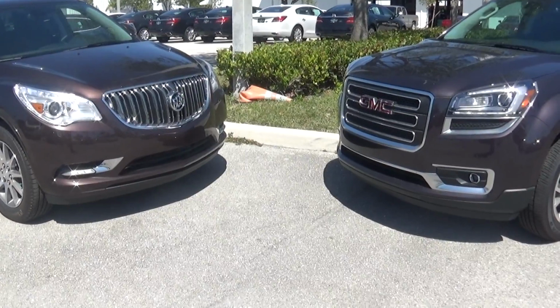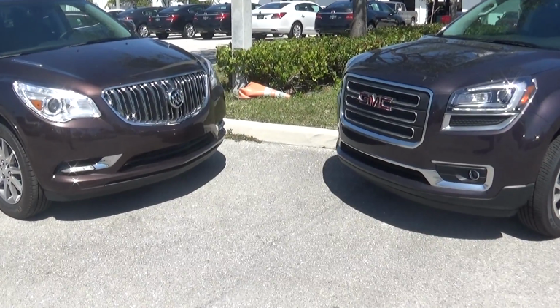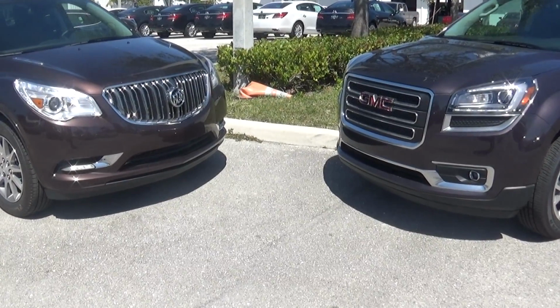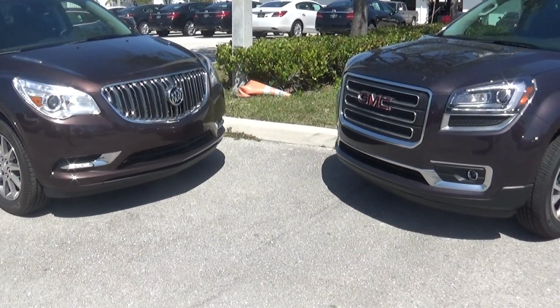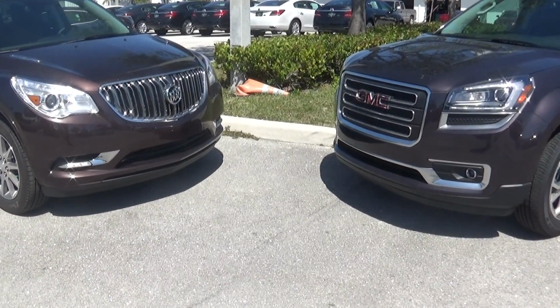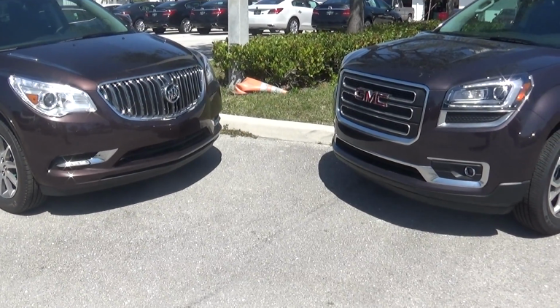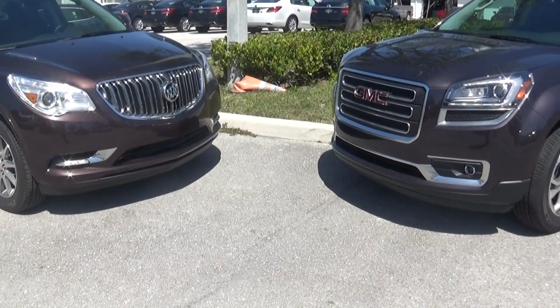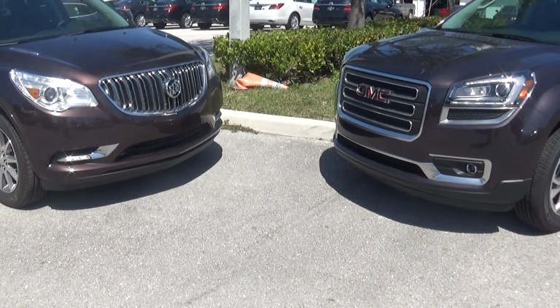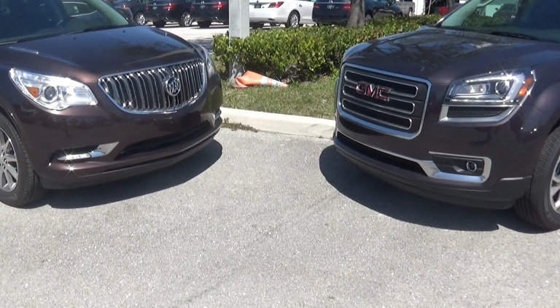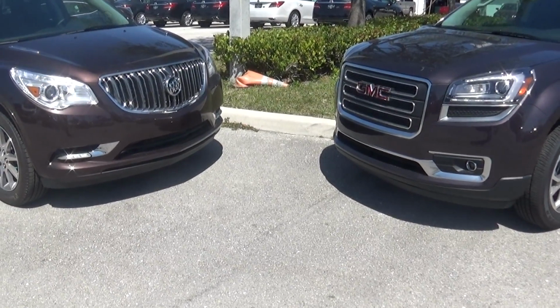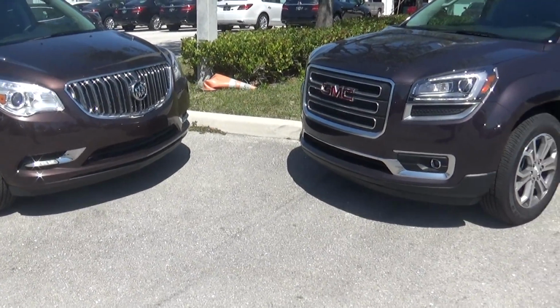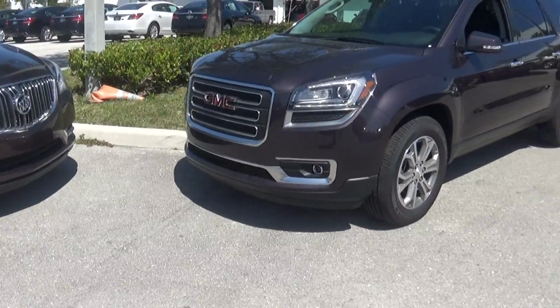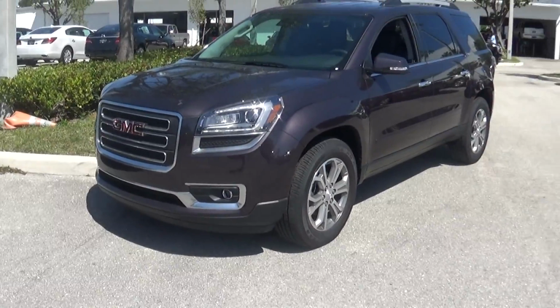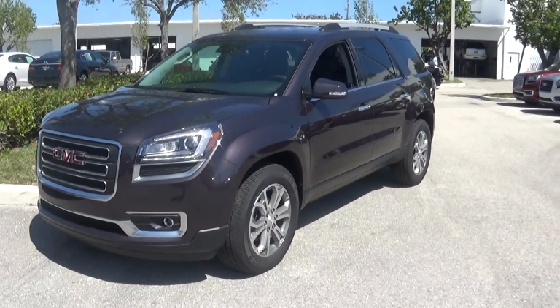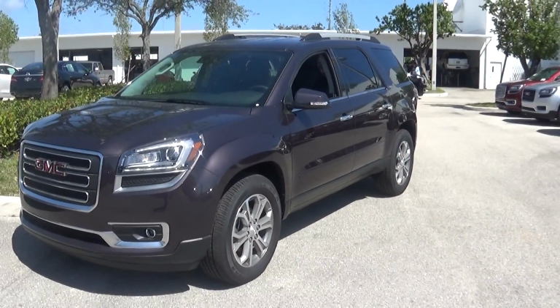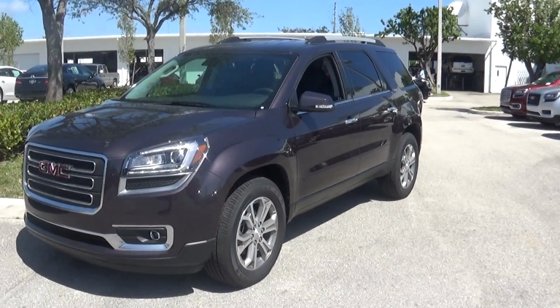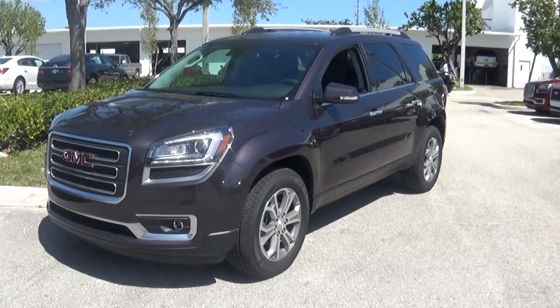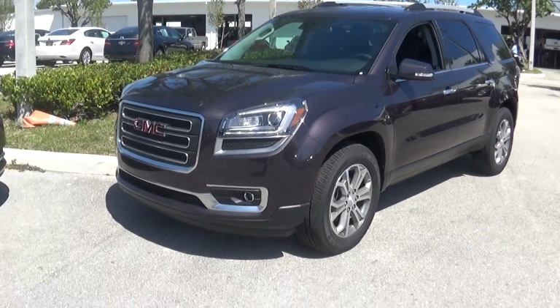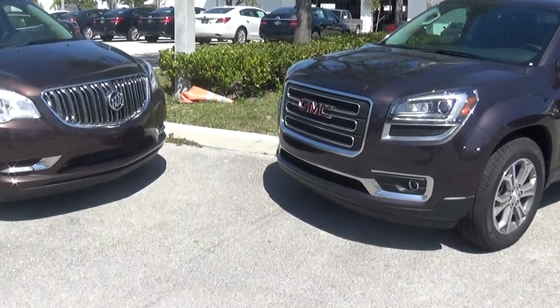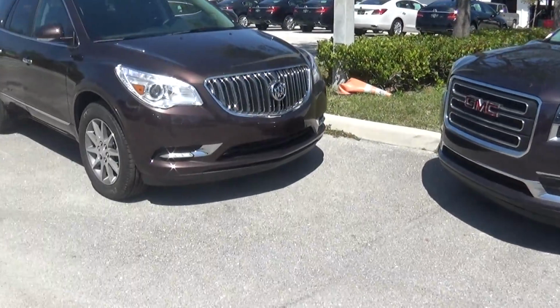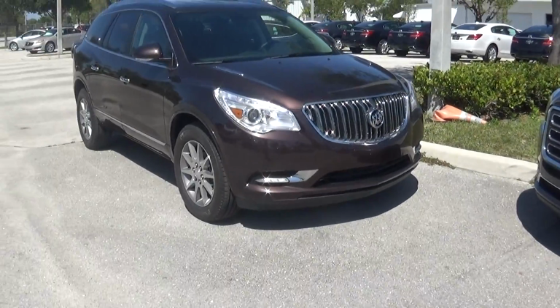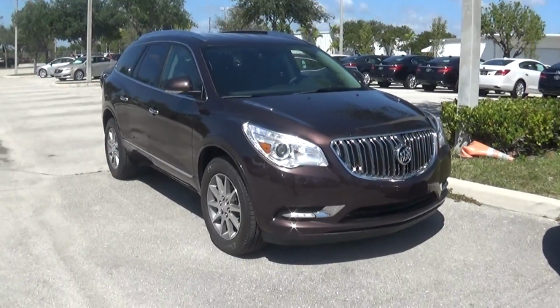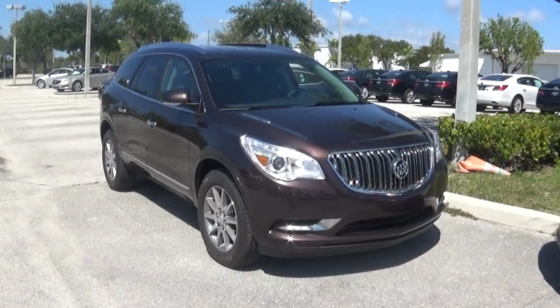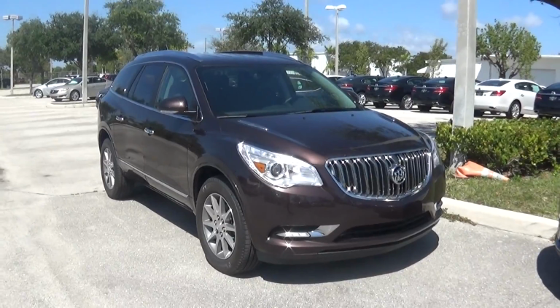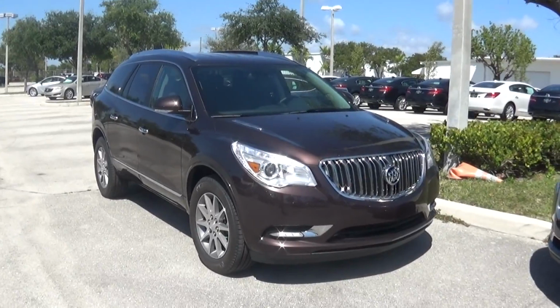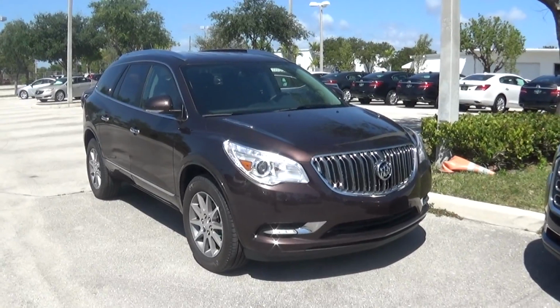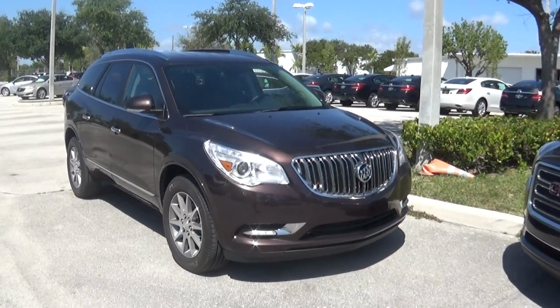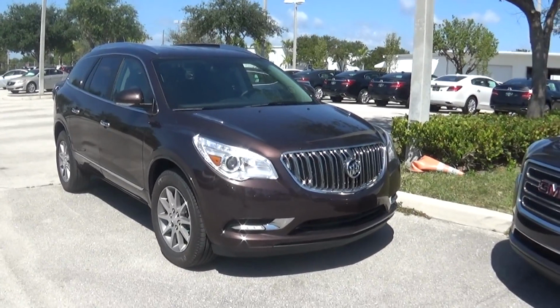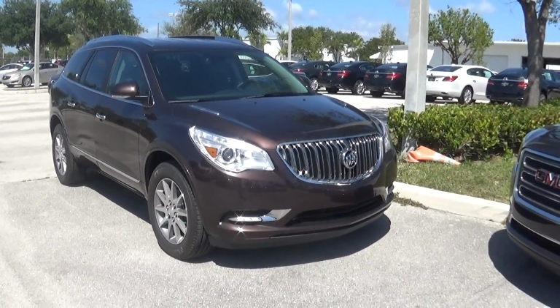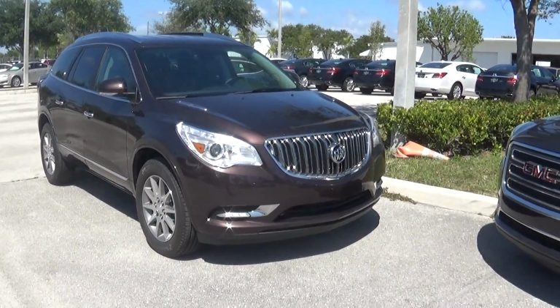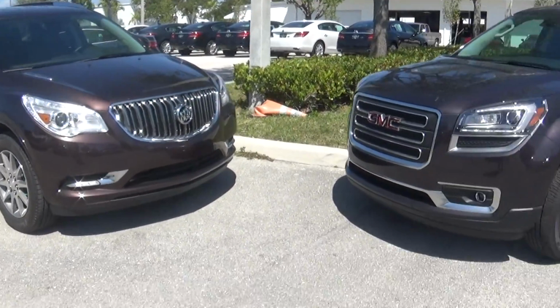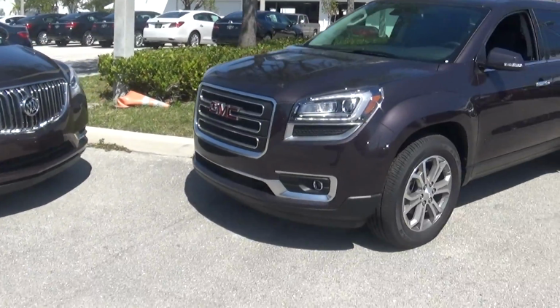Hey David, it's Terry down here at Delray Buick and GMC, taking a look at the GMC Acadia and the Buick Enclave for you. I got inquiries on both, wasn't sure which one you were actually interested in, tried to reach you on the phone and couldn't, so I thought I'd send you over a video.